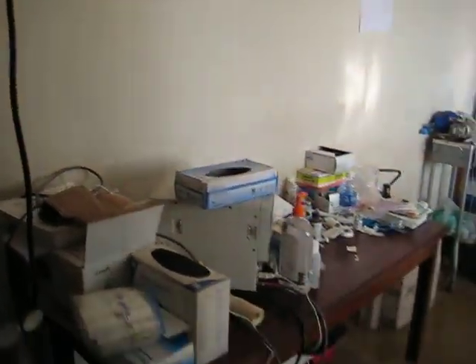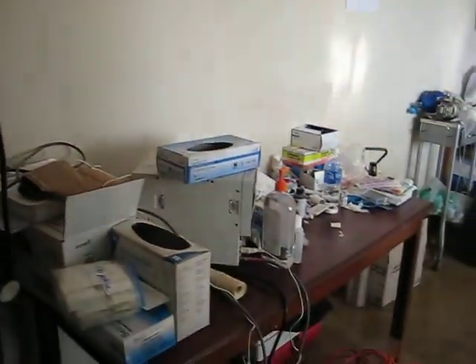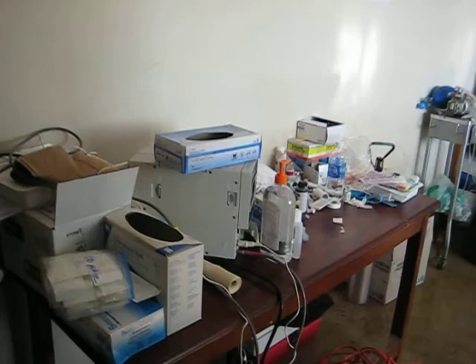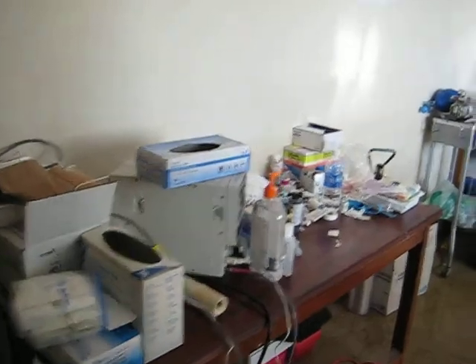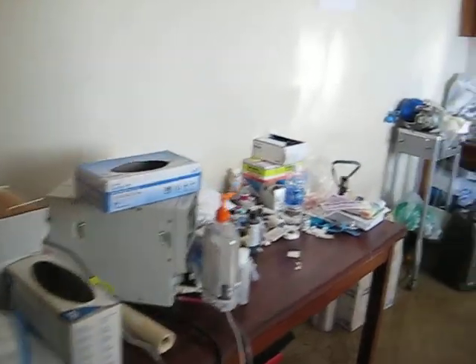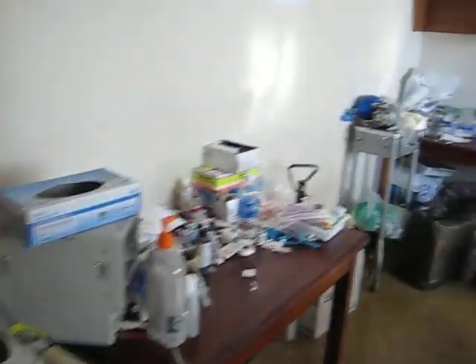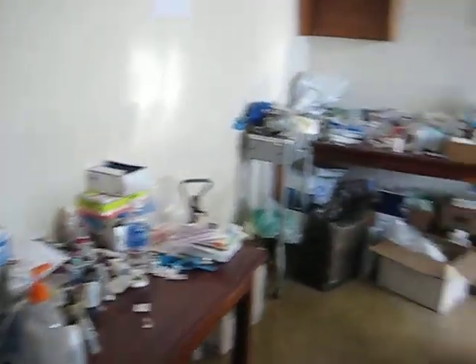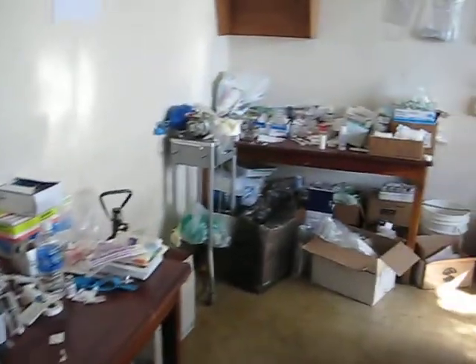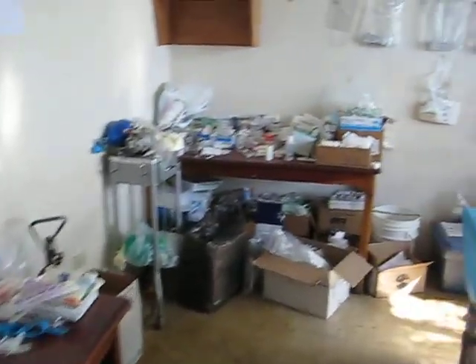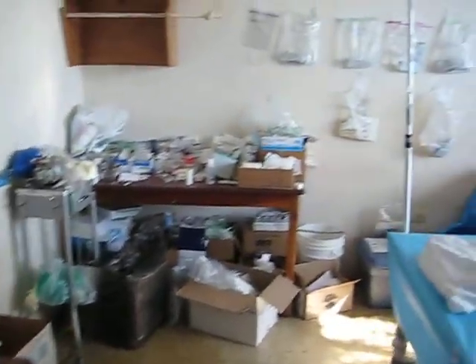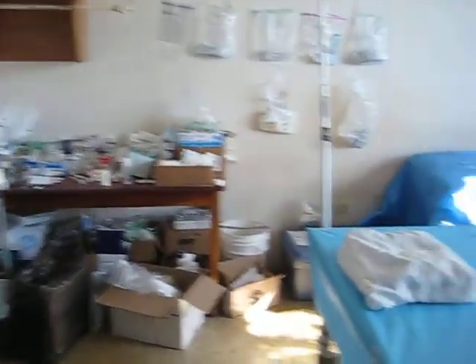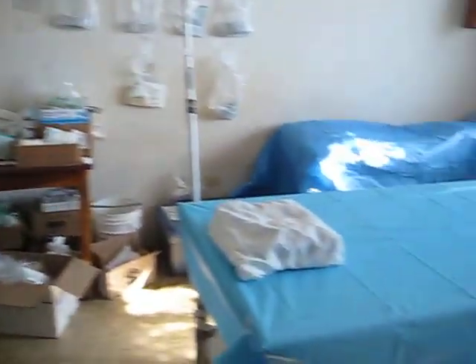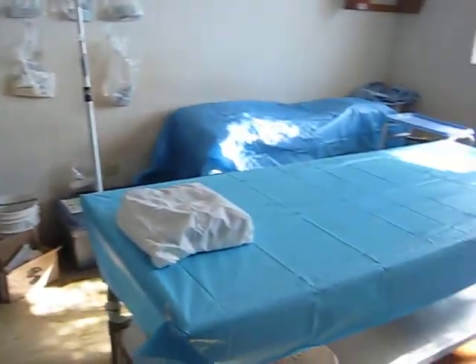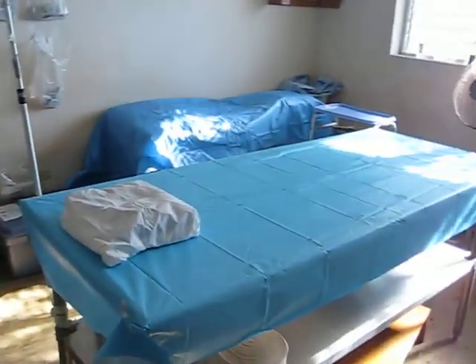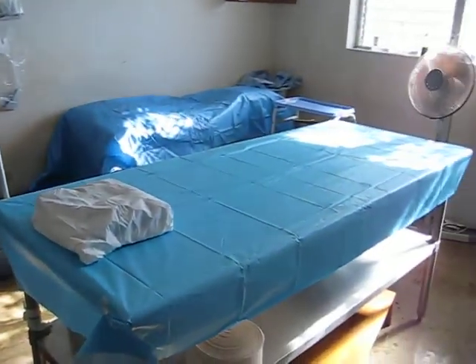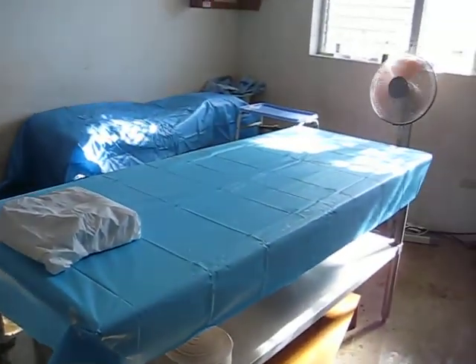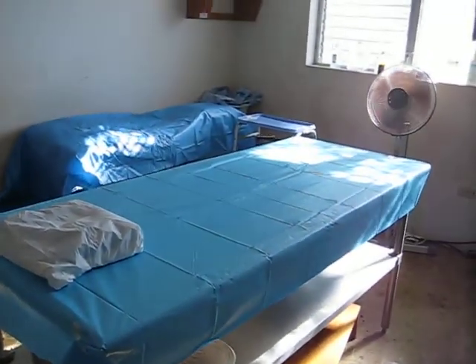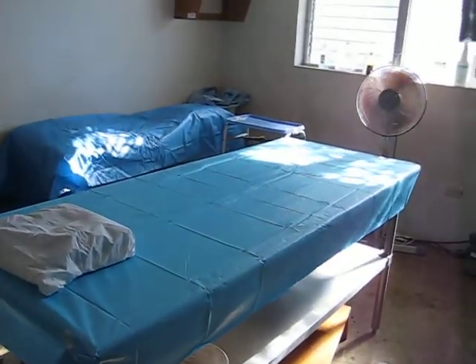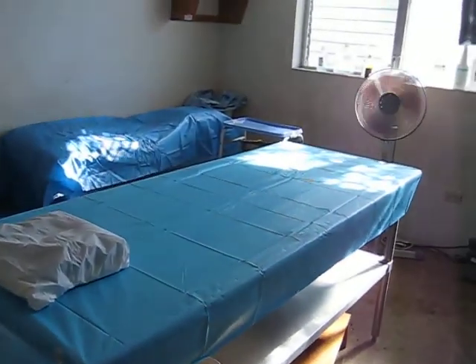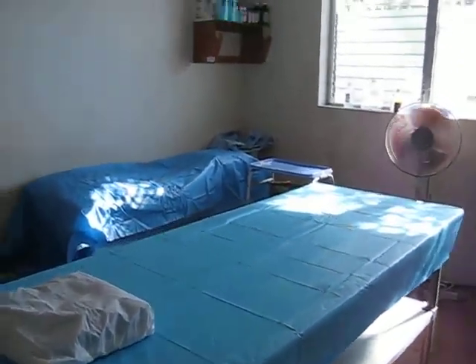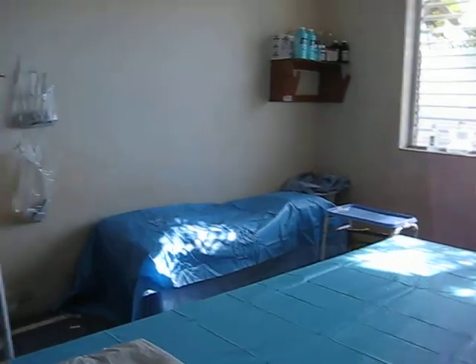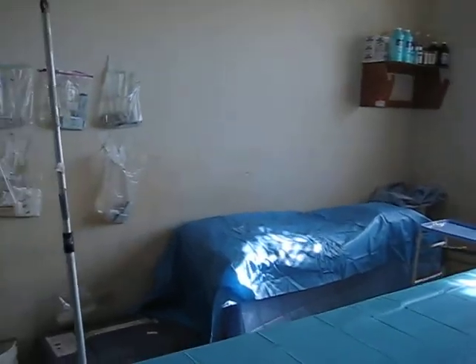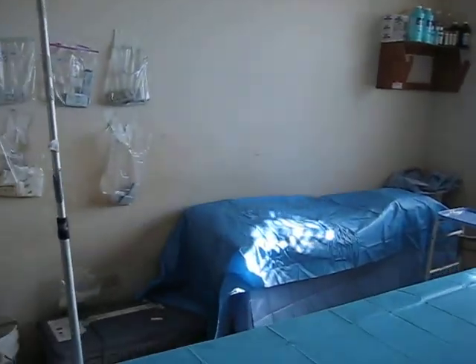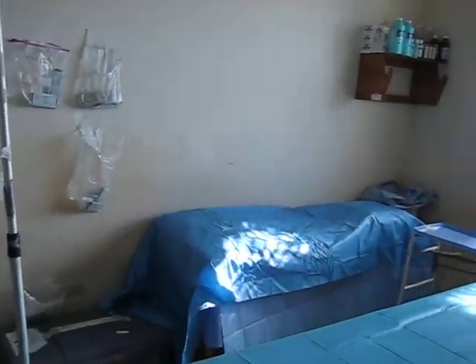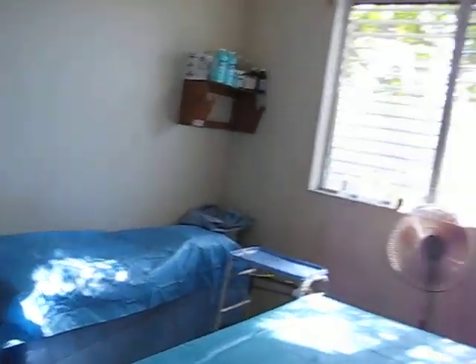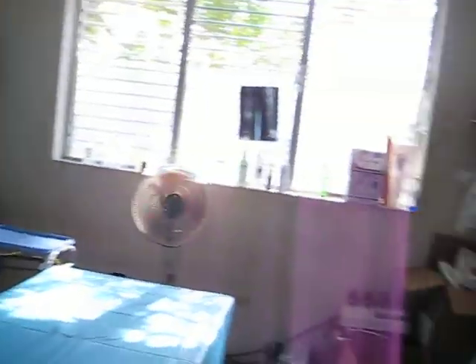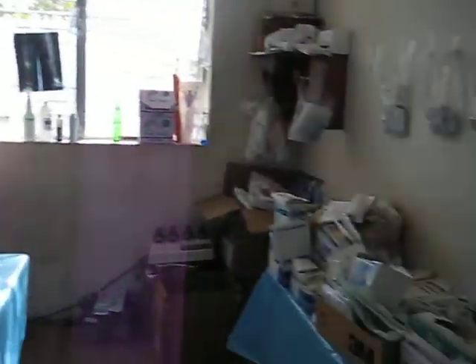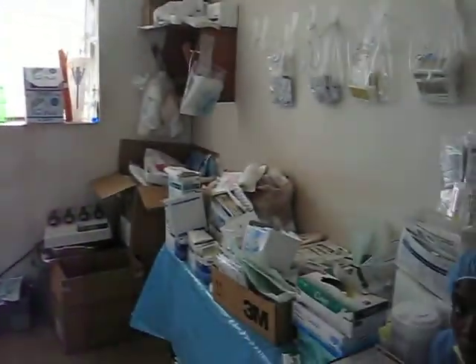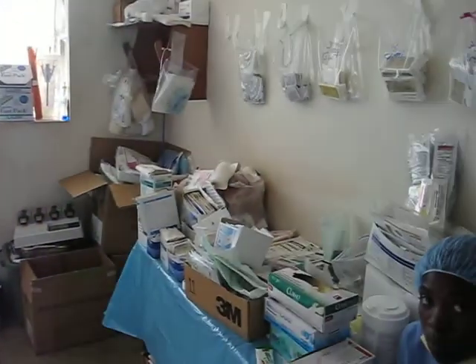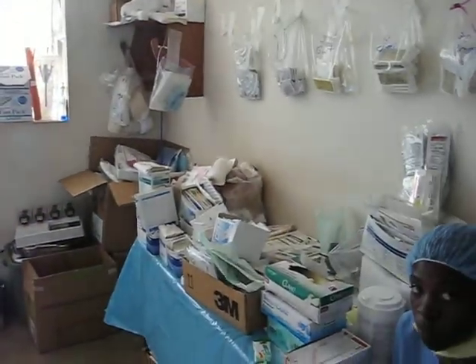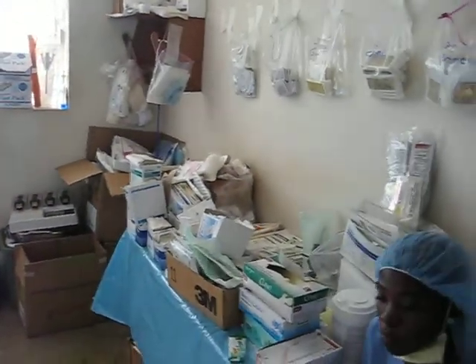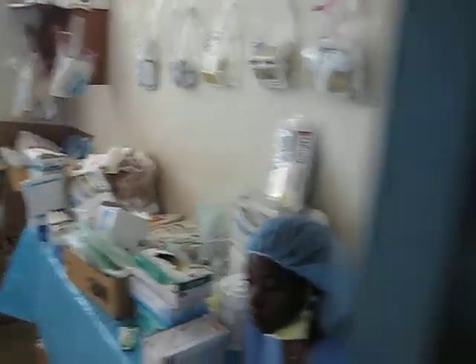This is an anesthesia area. This is our table — meds over here, dressings over there.